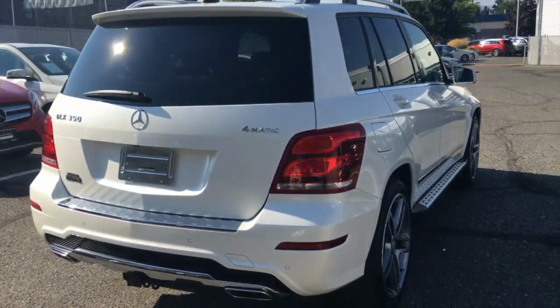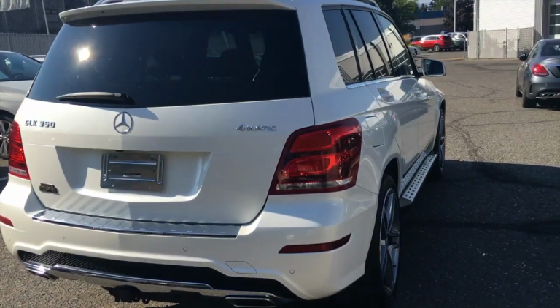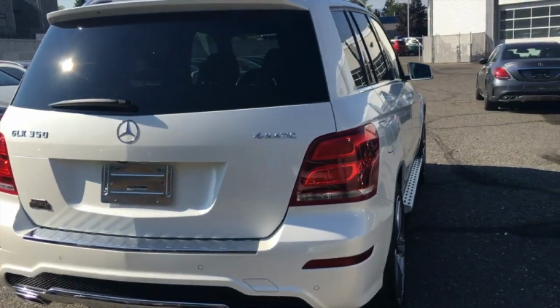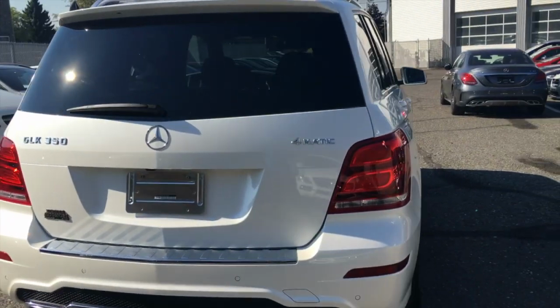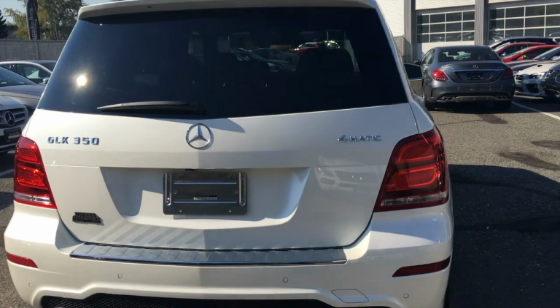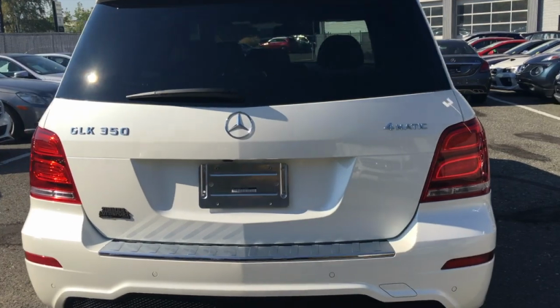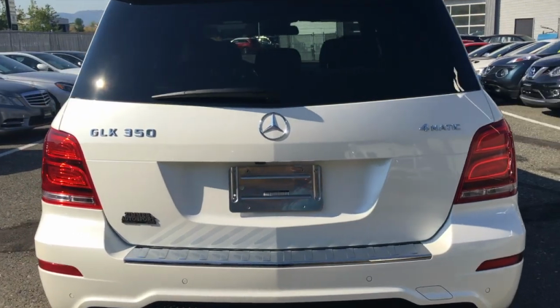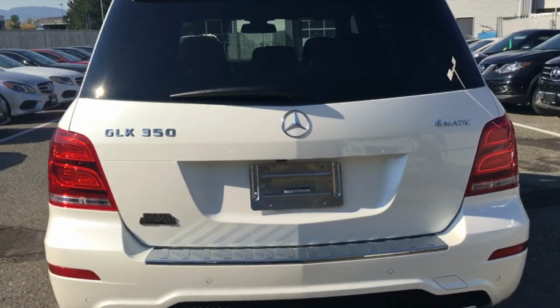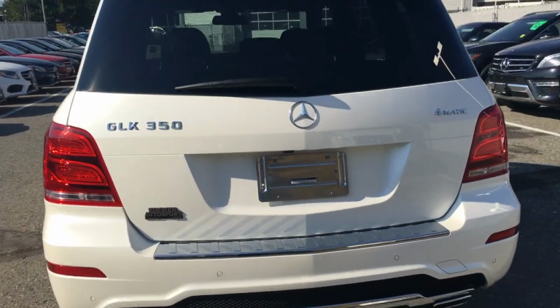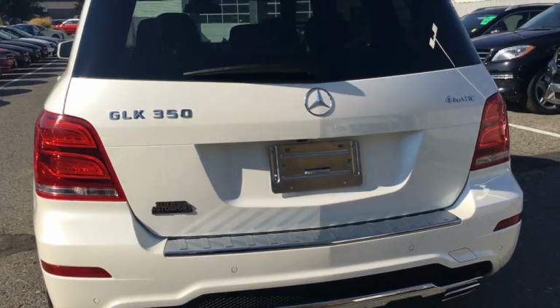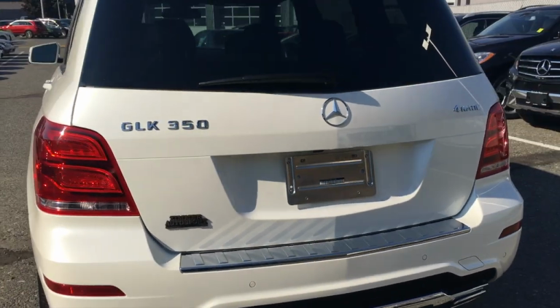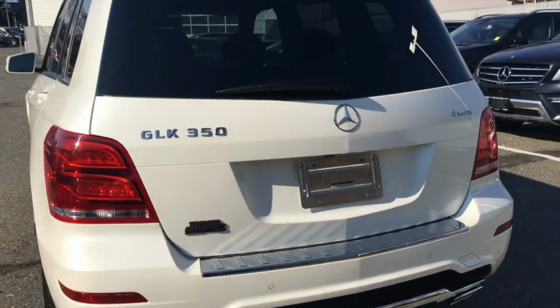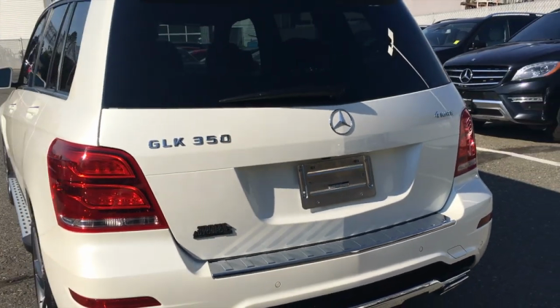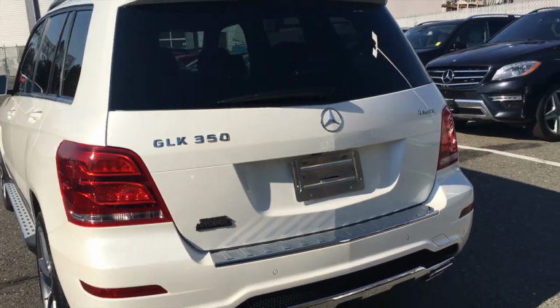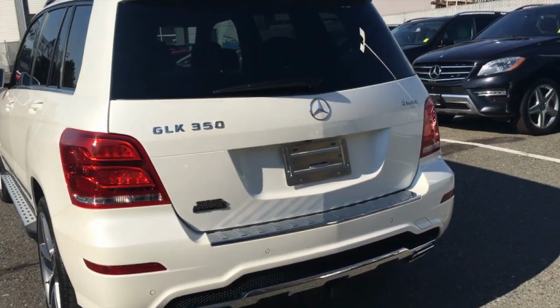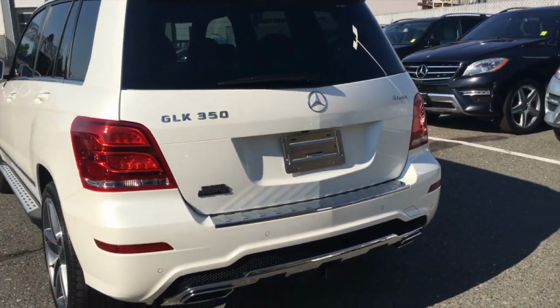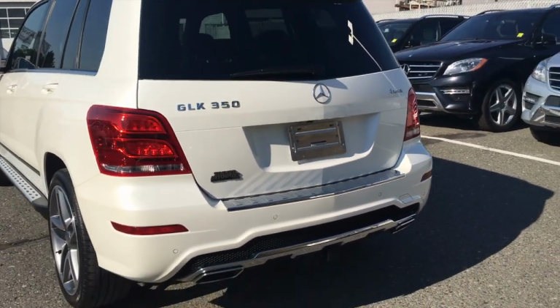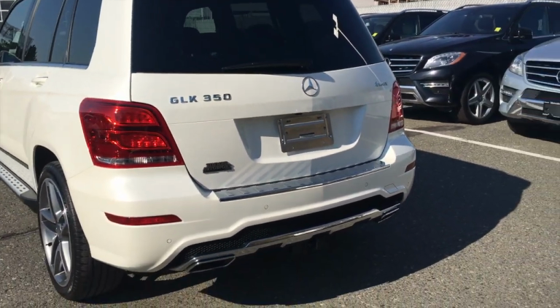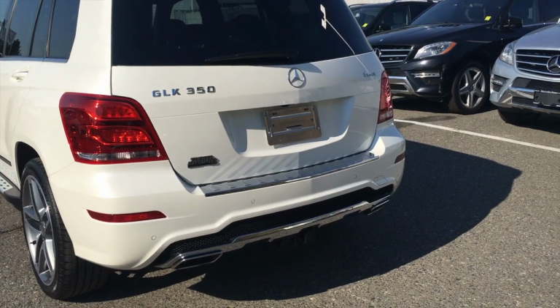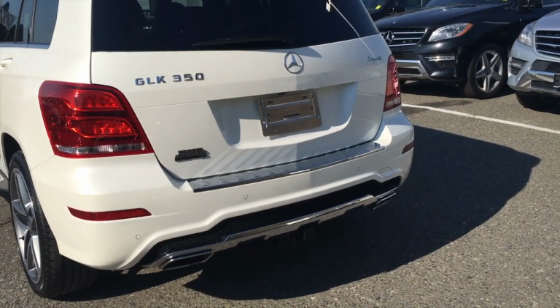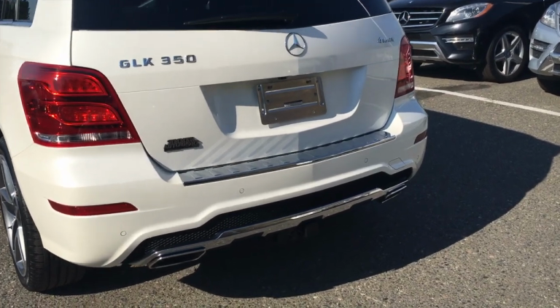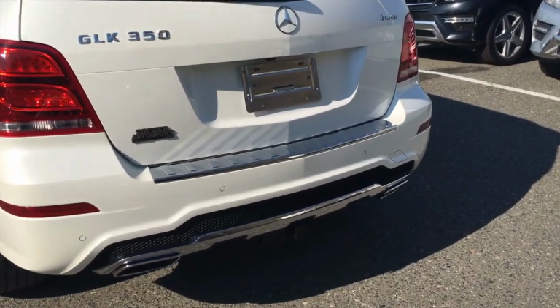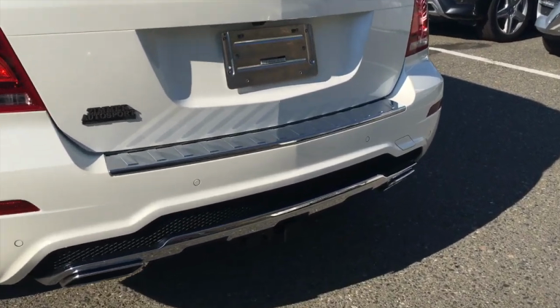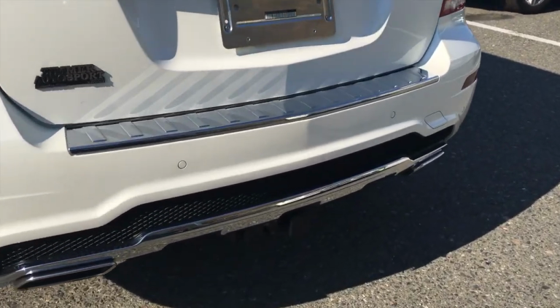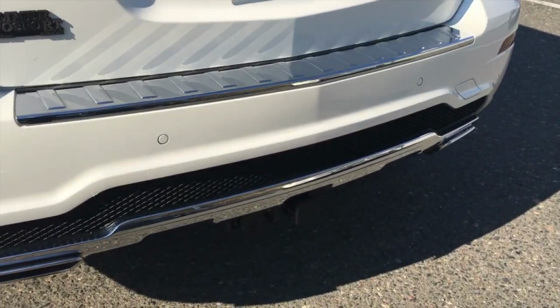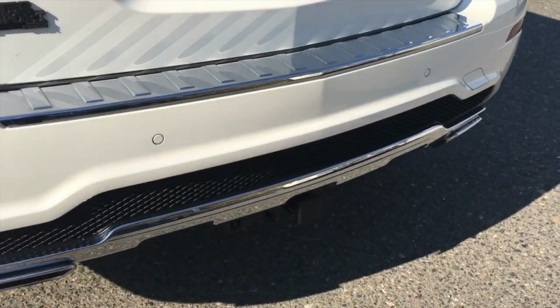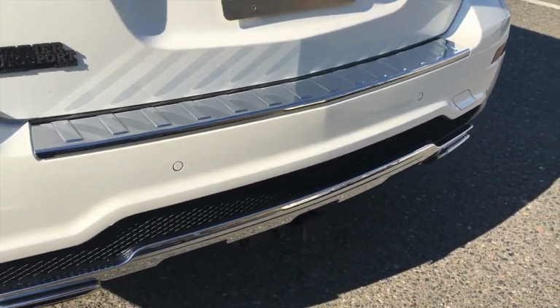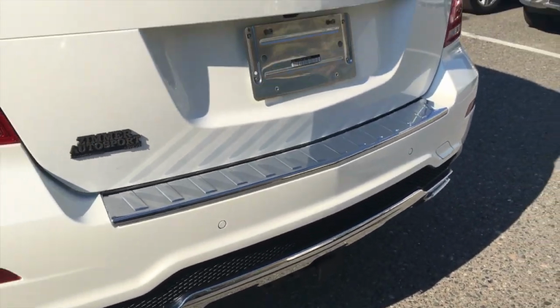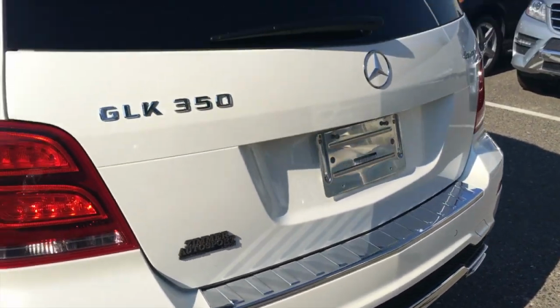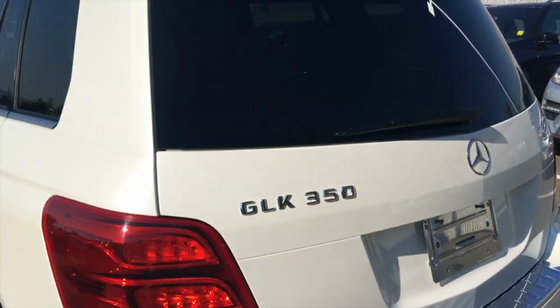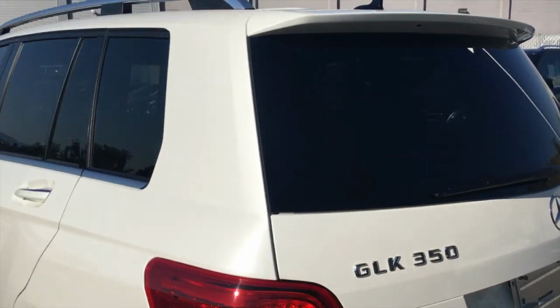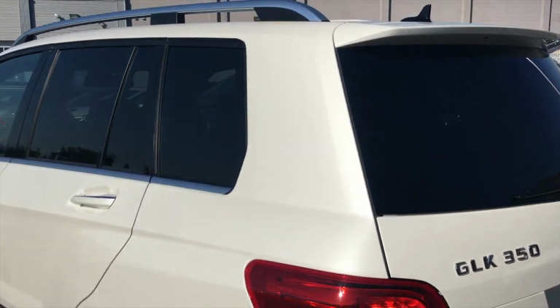It has the Avant-Garde Edition package, AMG Styling package, Interior Sport package, and memory seating. We're going to jump inside and take a peek at all the stuff in there too. It also has a trailer hitch package to tow up to 3,500 pounds.